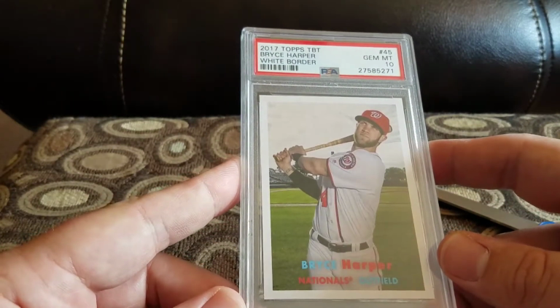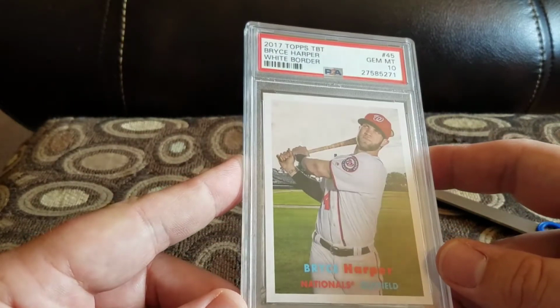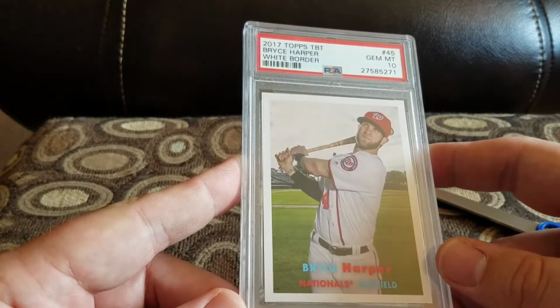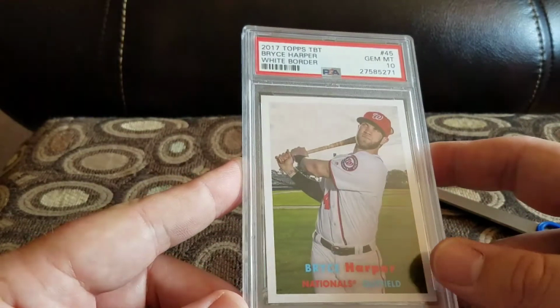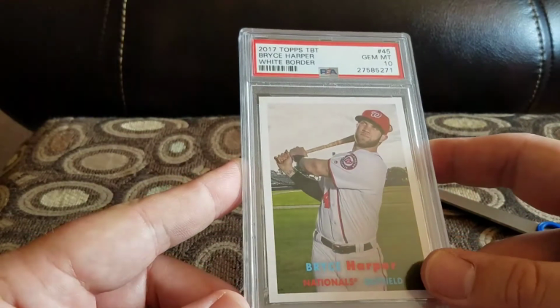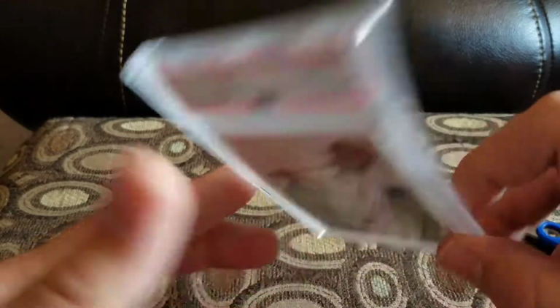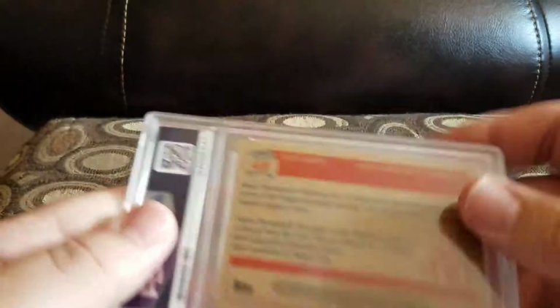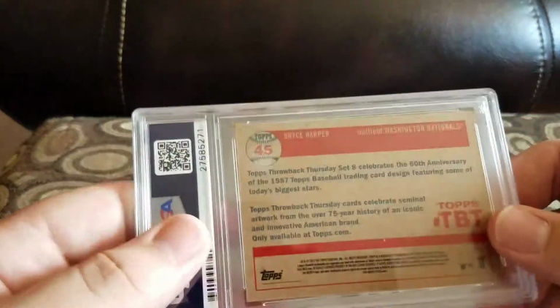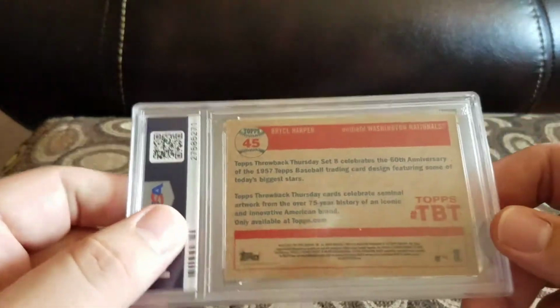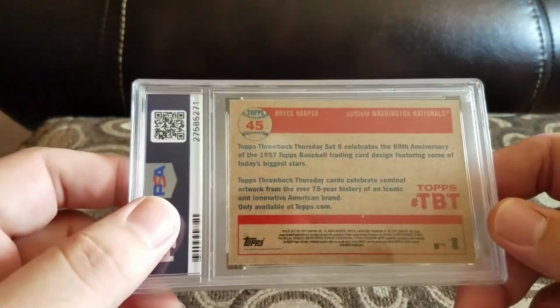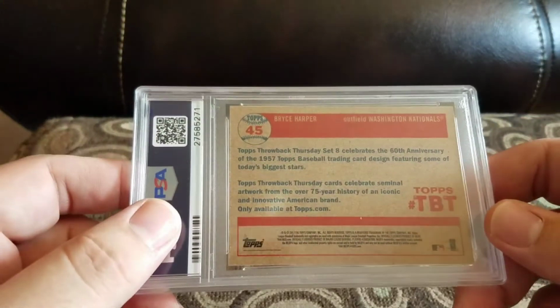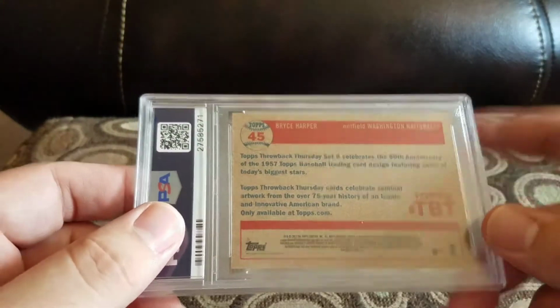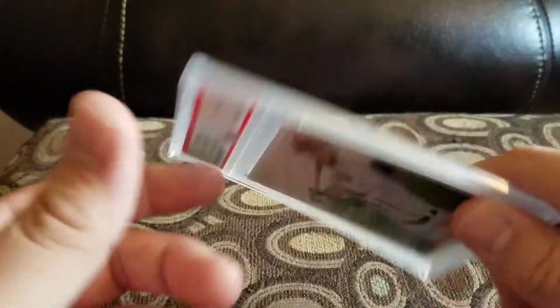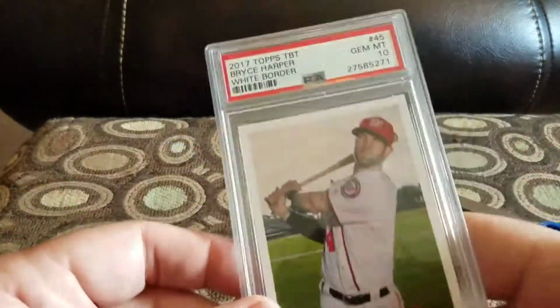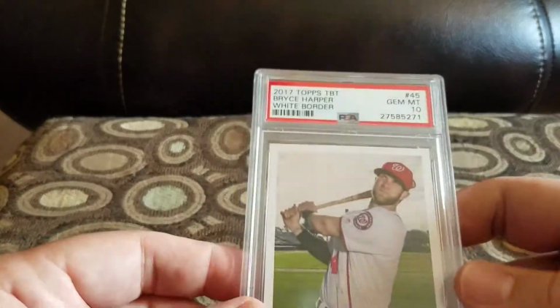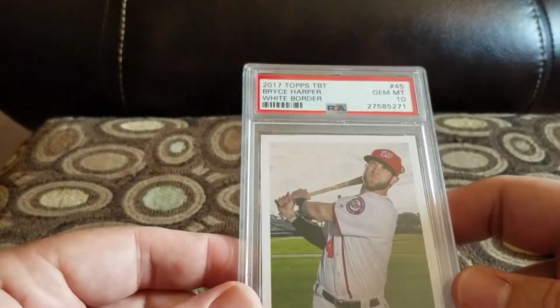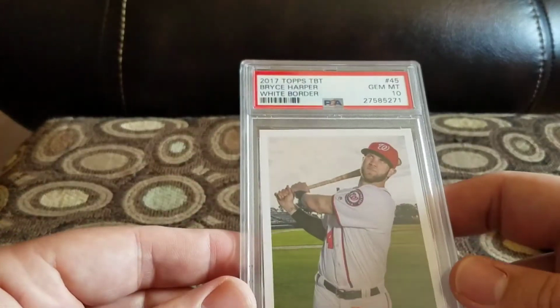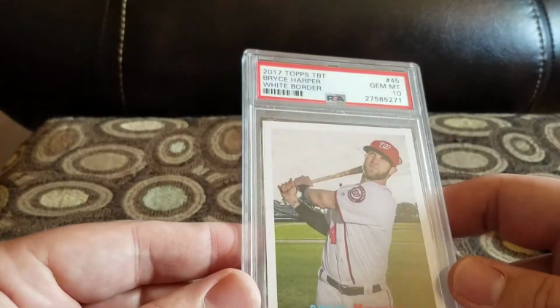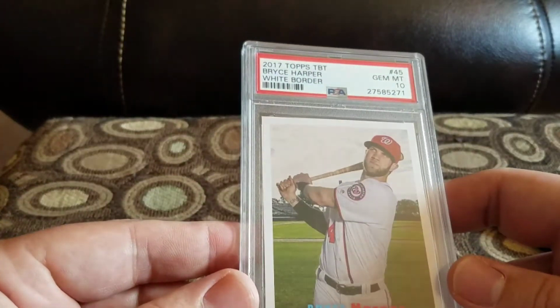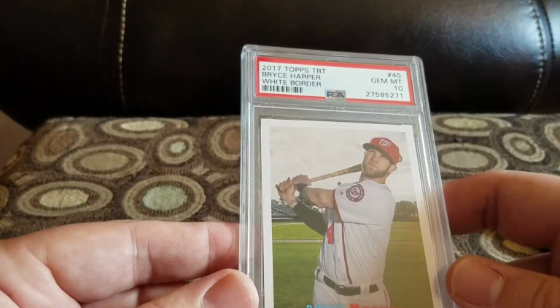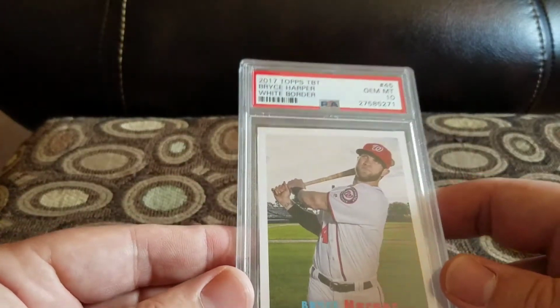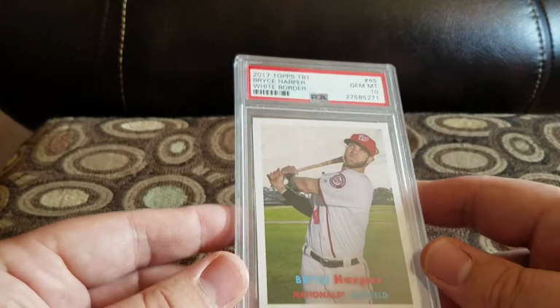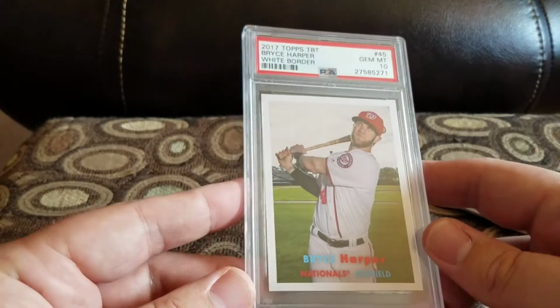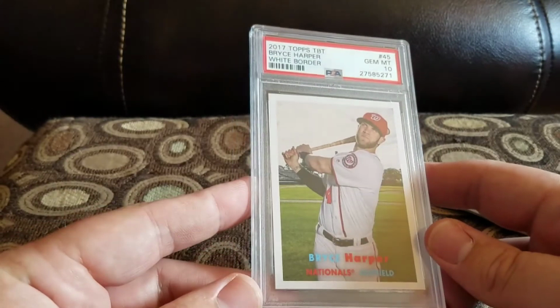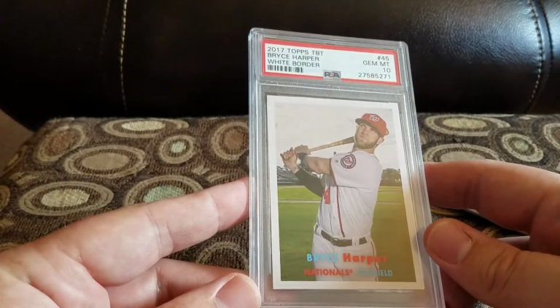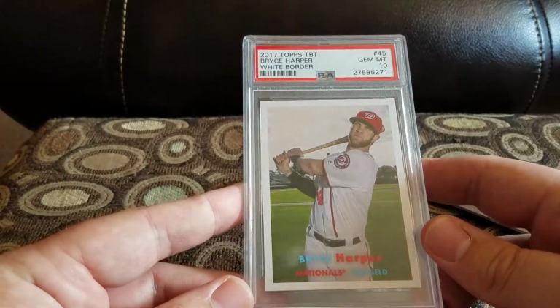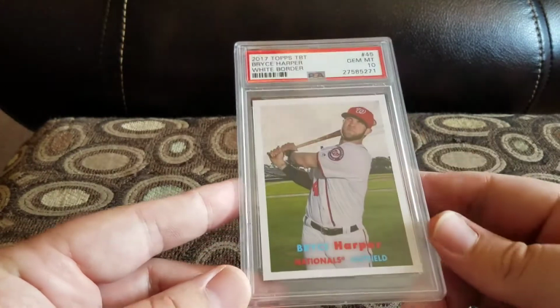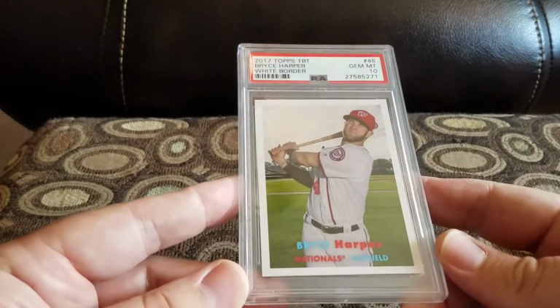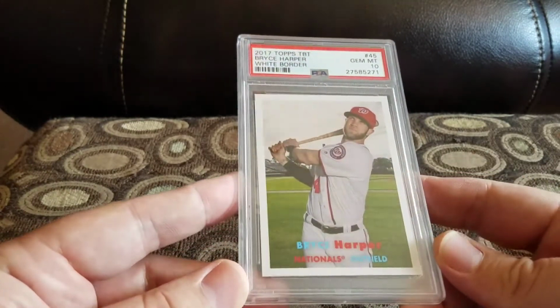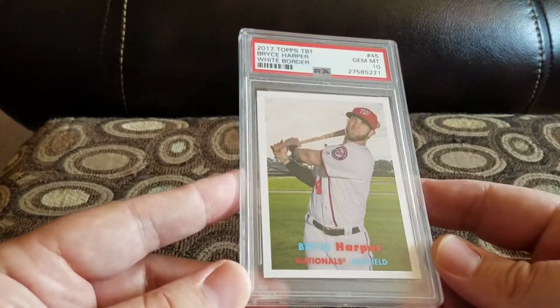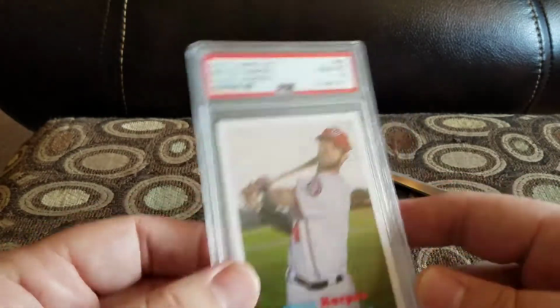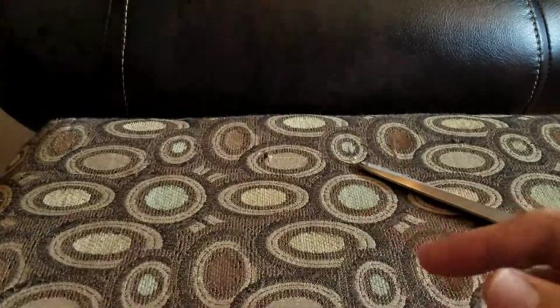It's a Harper graded a 10. I think it was like $10–$15, so I figured I'd go ahead and pick it up — it's kind of cool looking. Hopefully he'll be back on the field sooner than later.